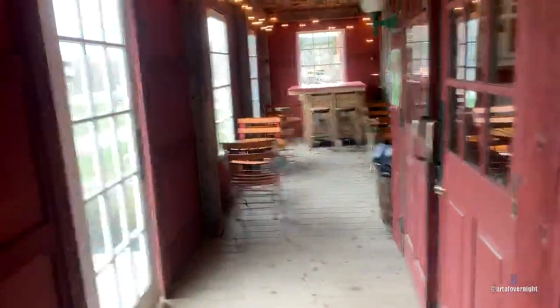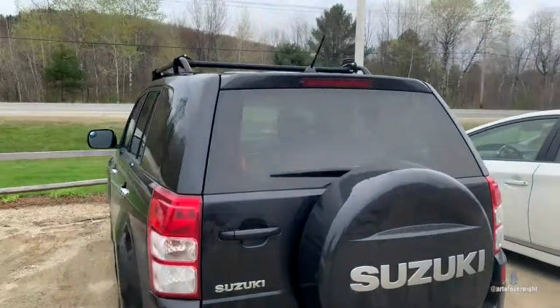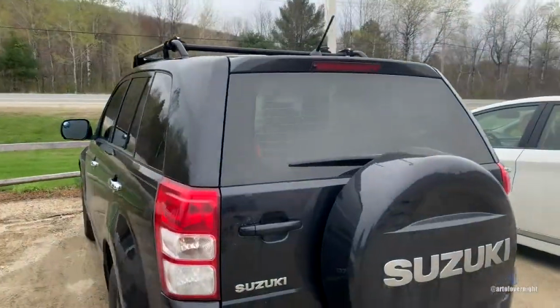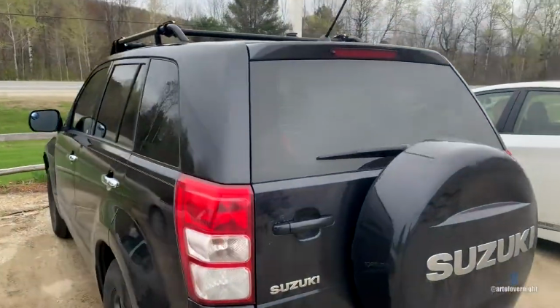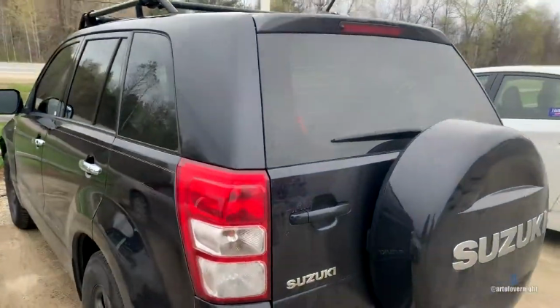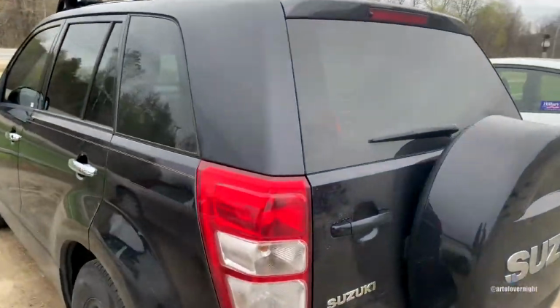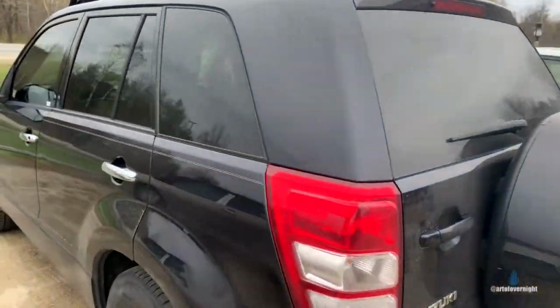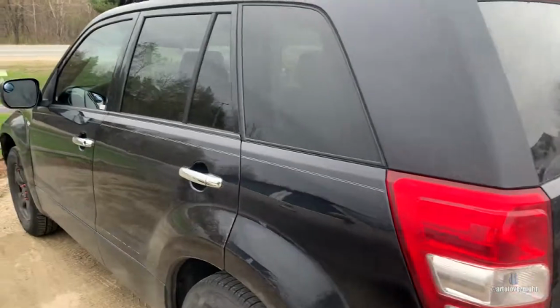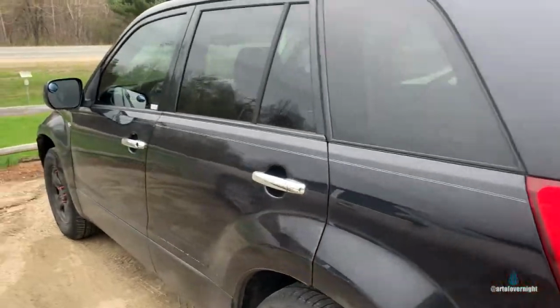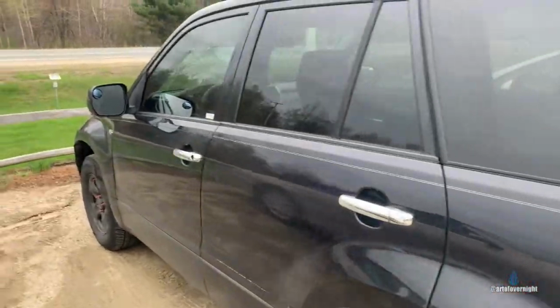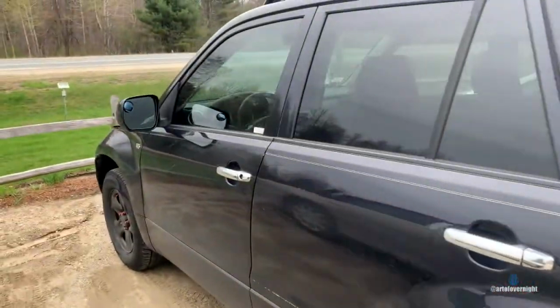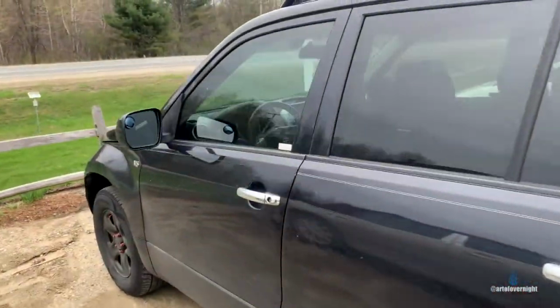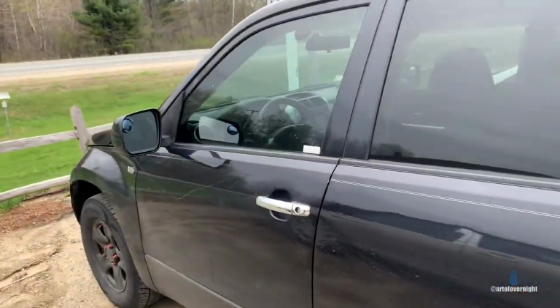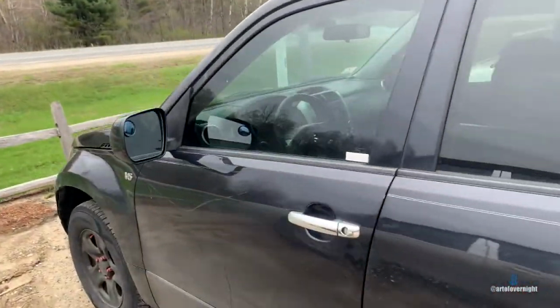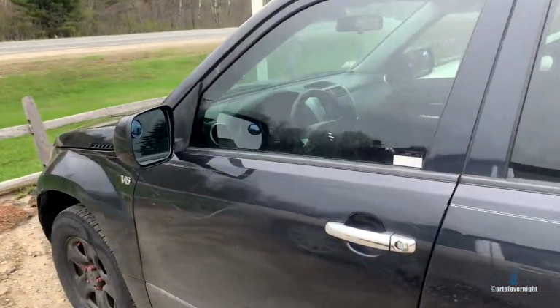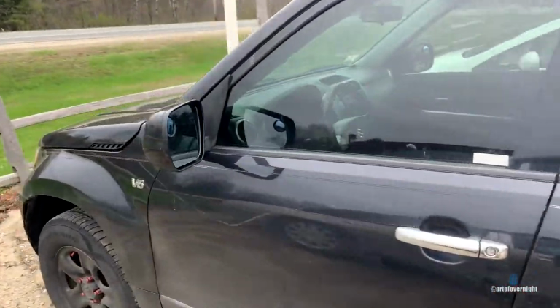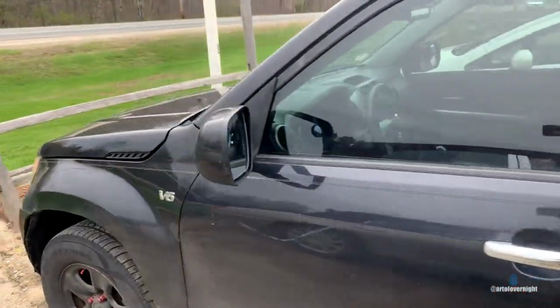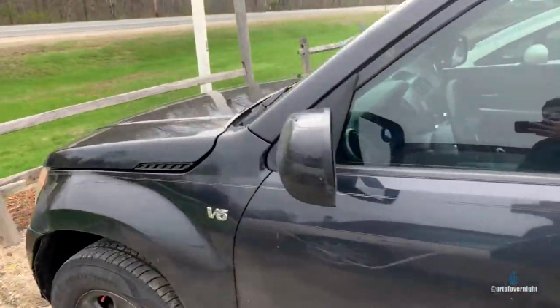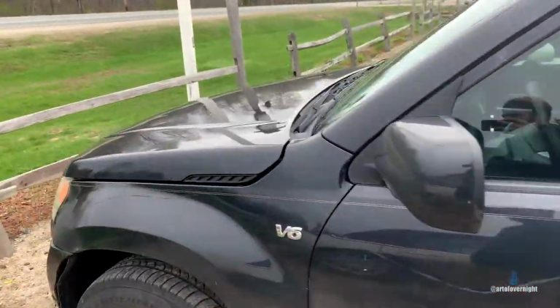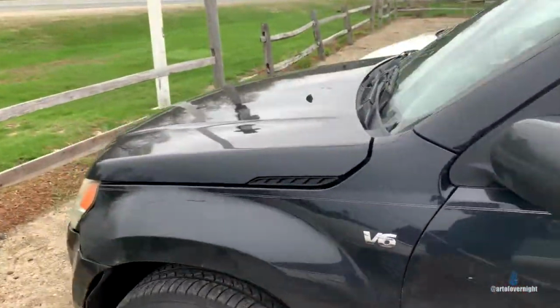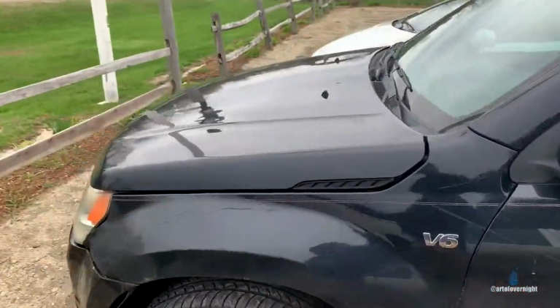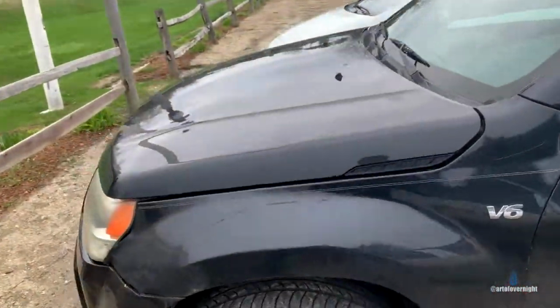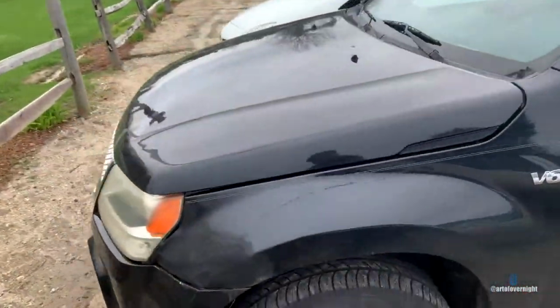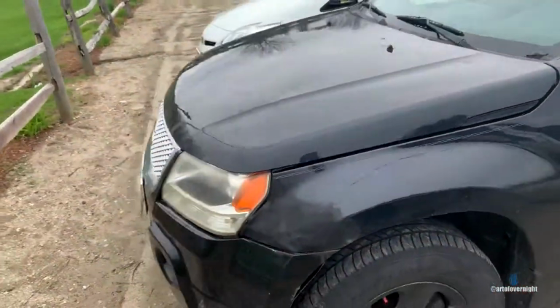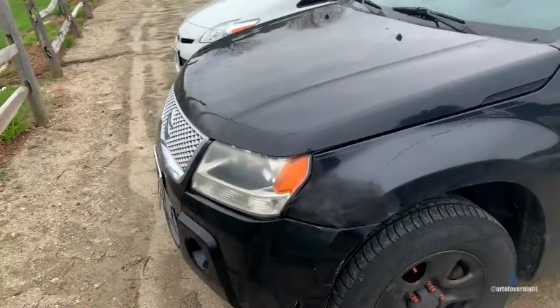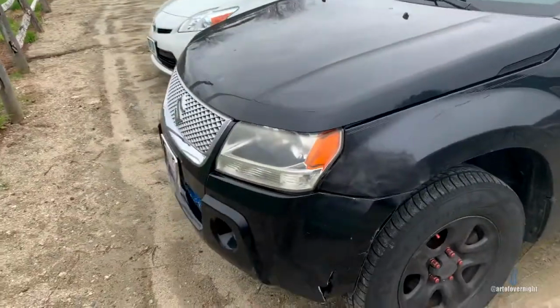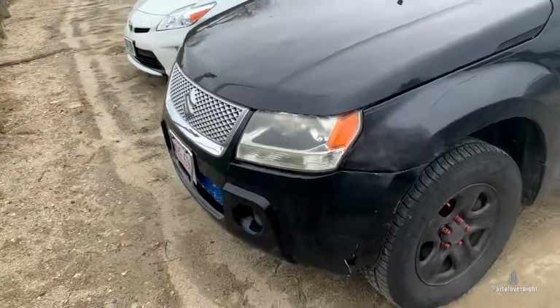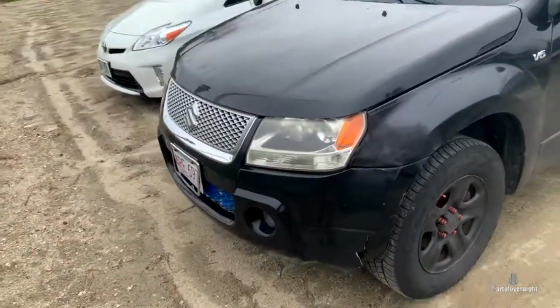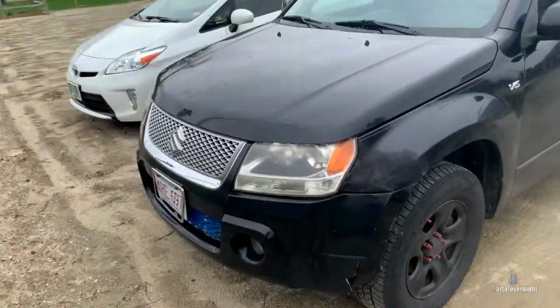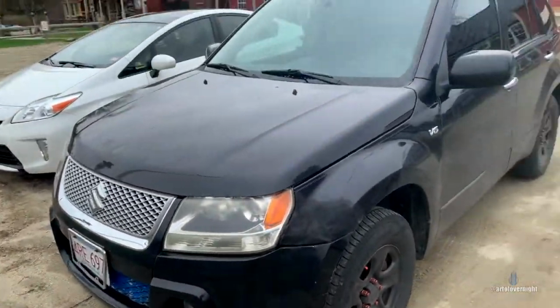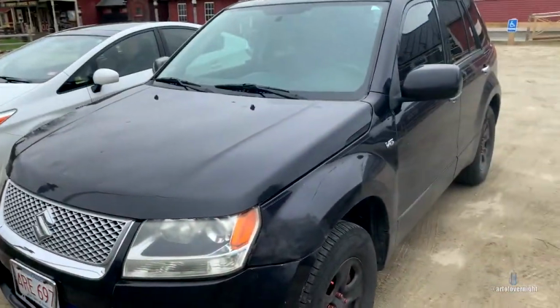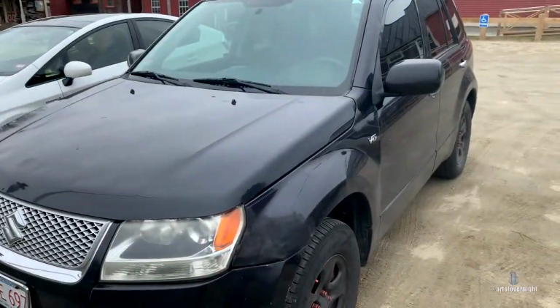There she is — the Suzuki that everyone wants, but no one's gonna get her. All mine.